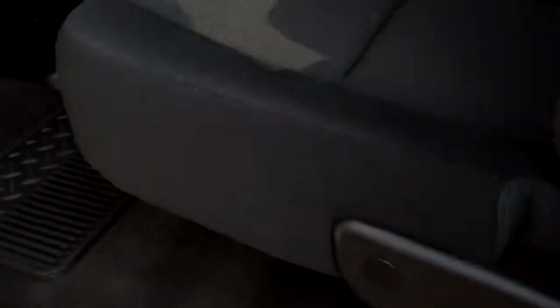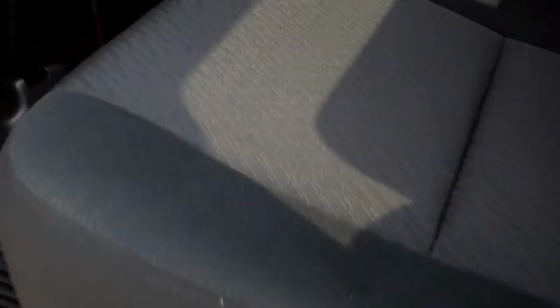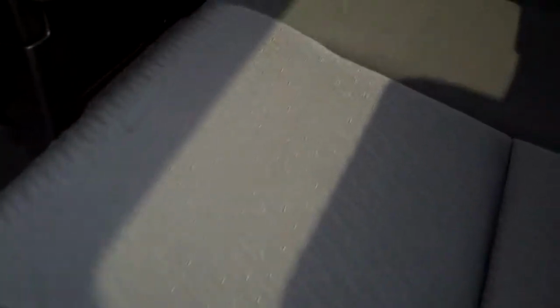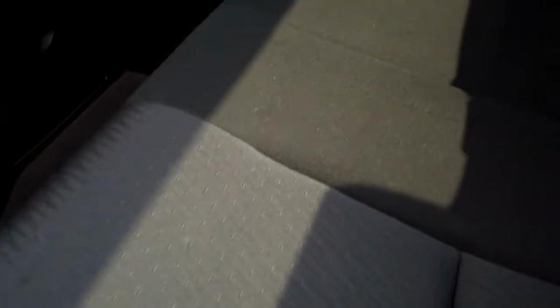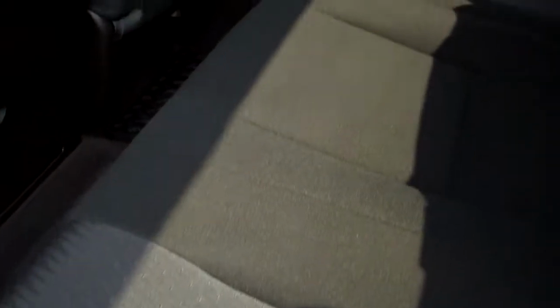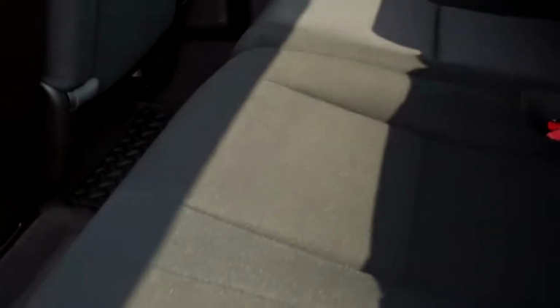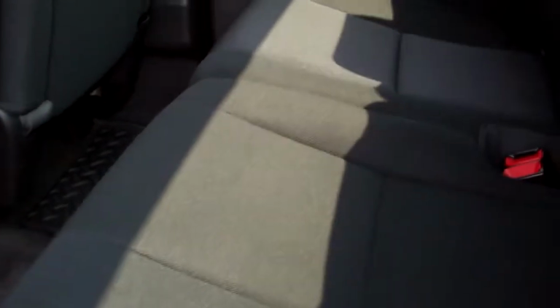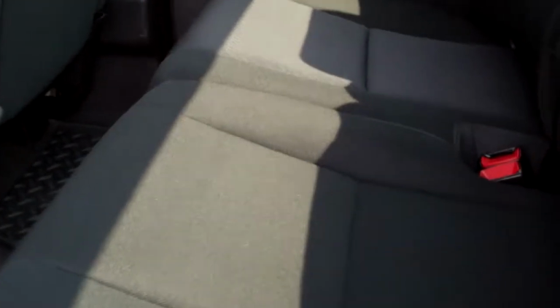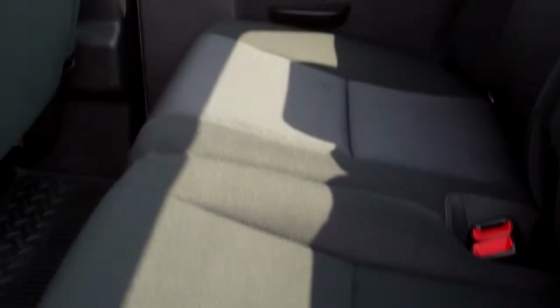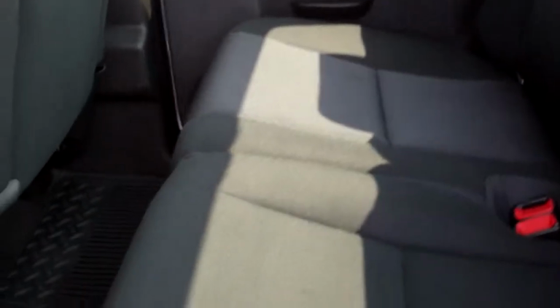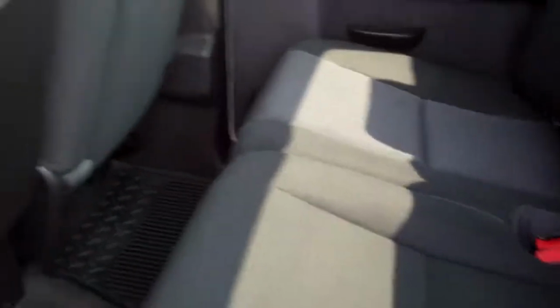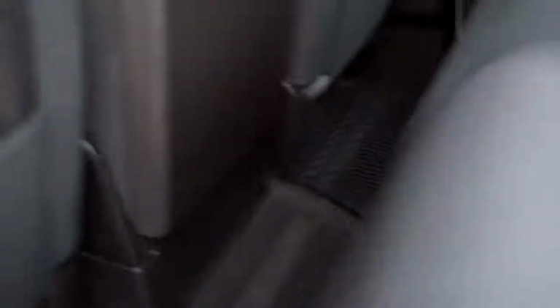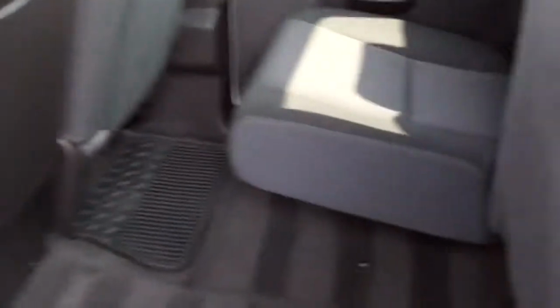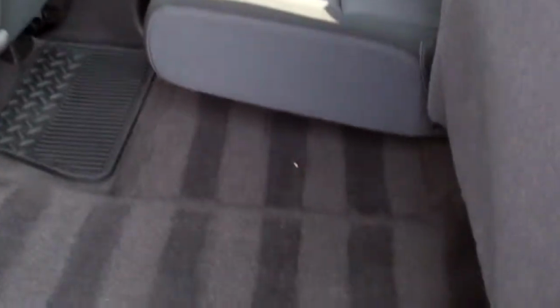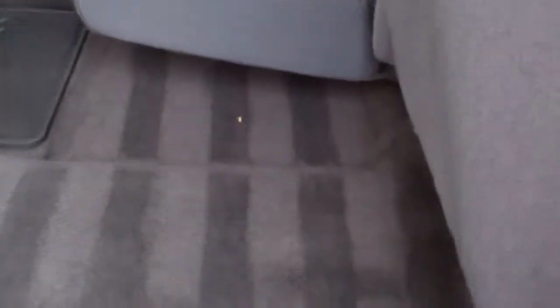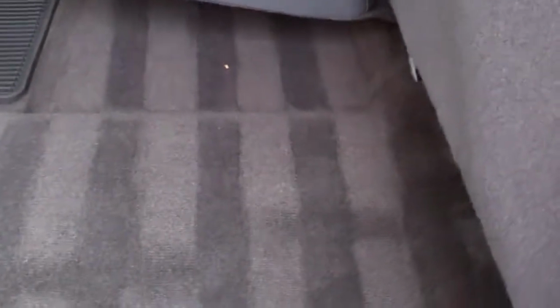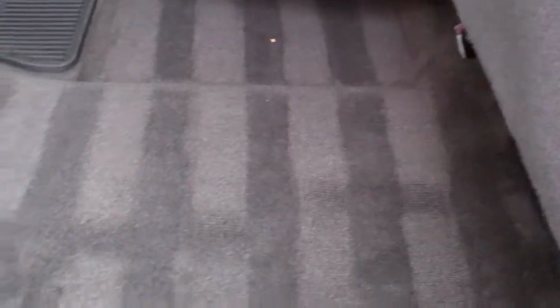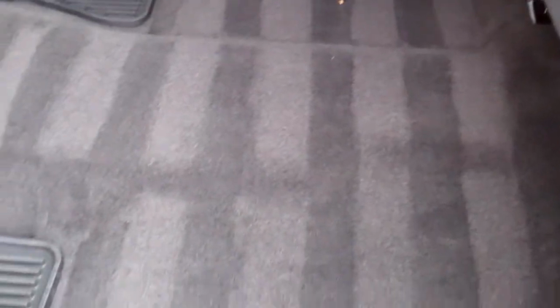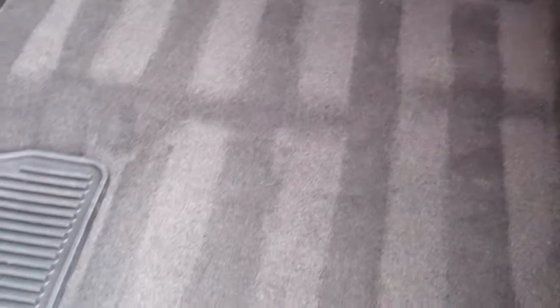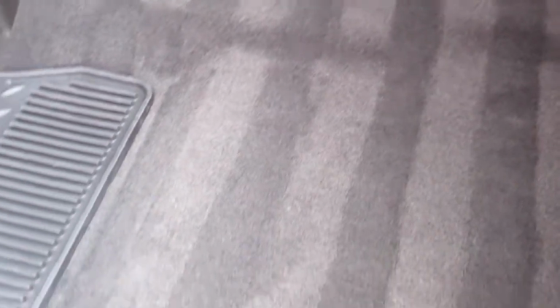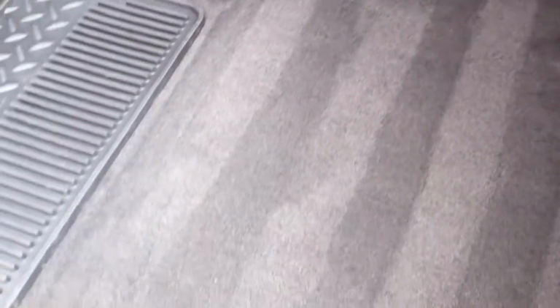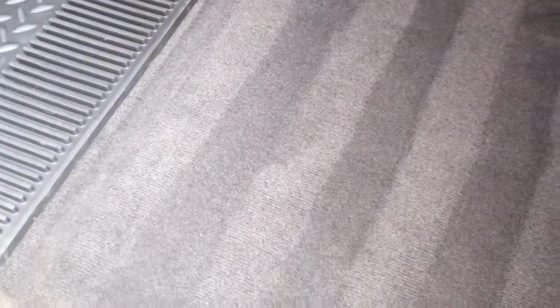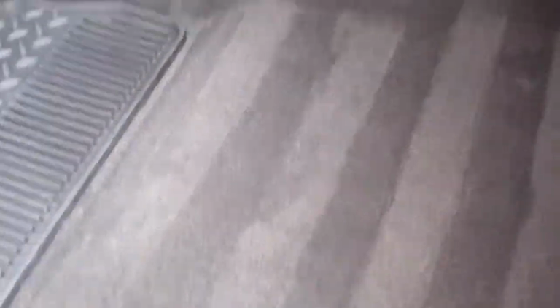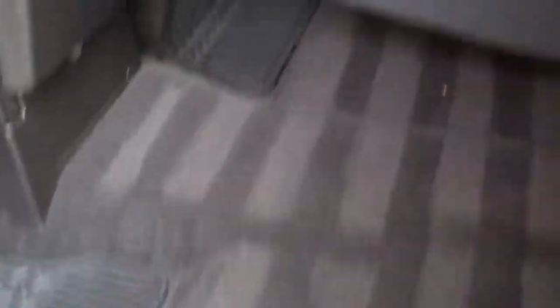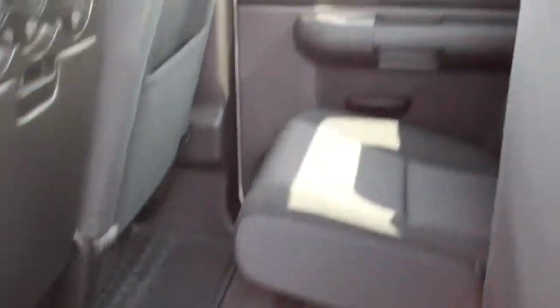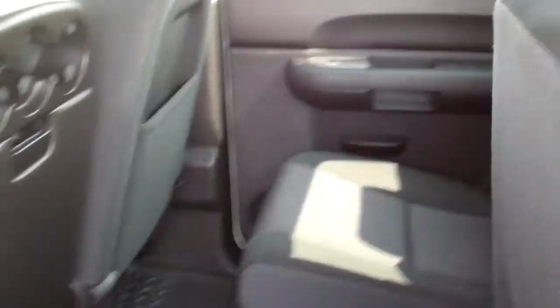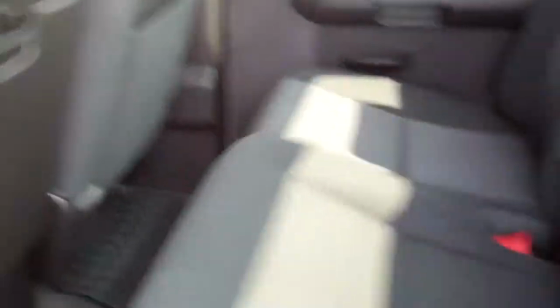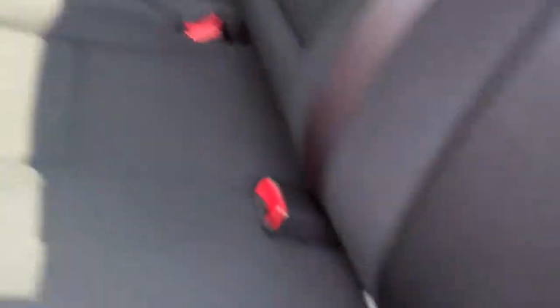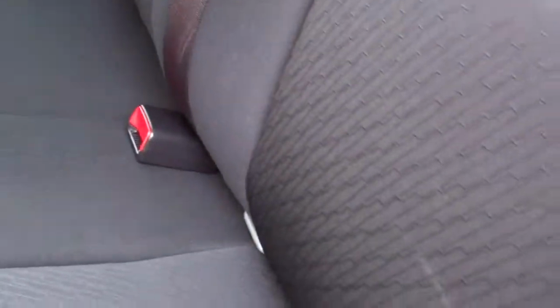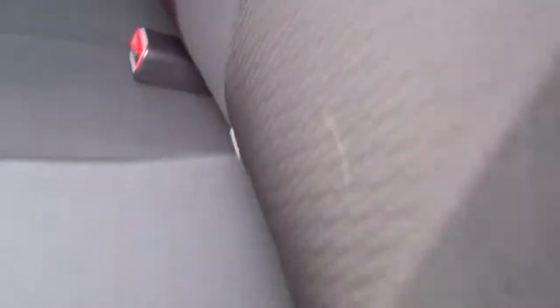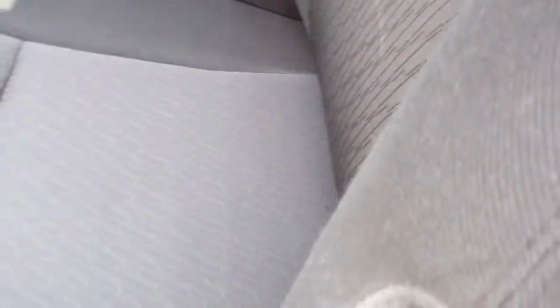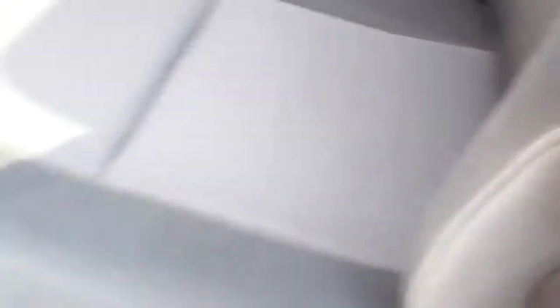The back seat's very clean as well — no rips, no tears. These seats fold up for extra storage. Carpeting's very clean back here. Latch child safety system.